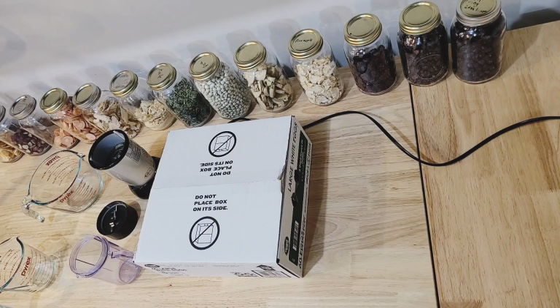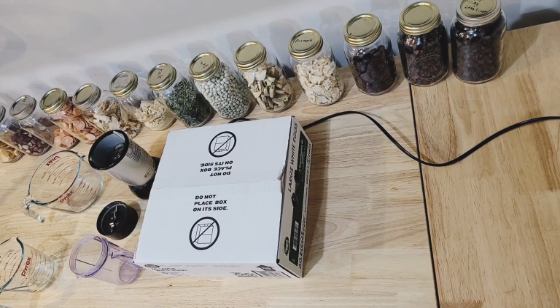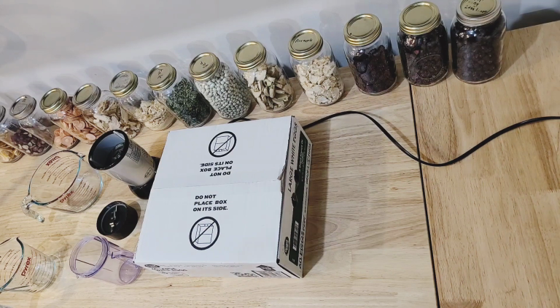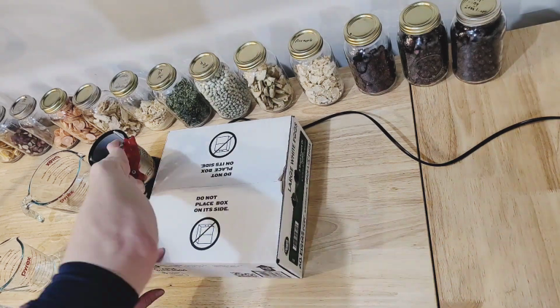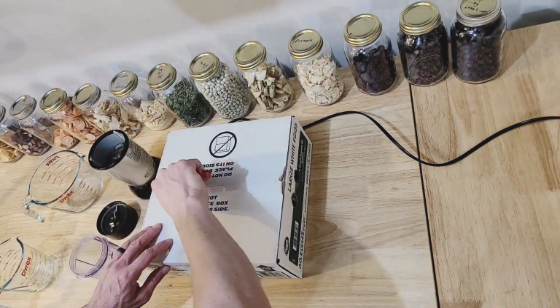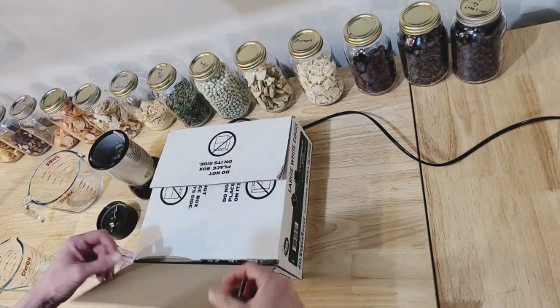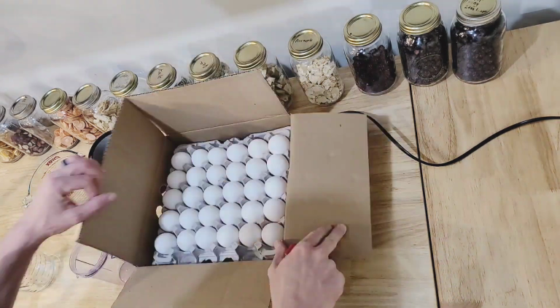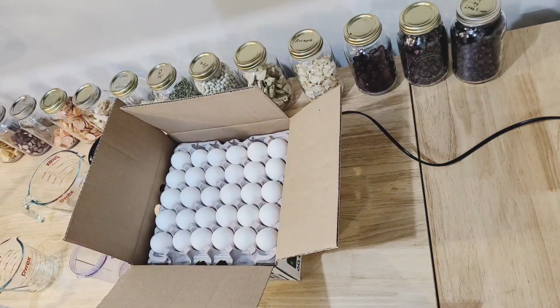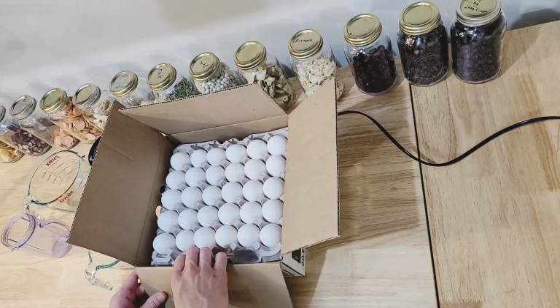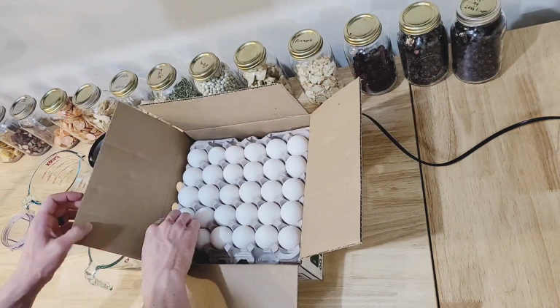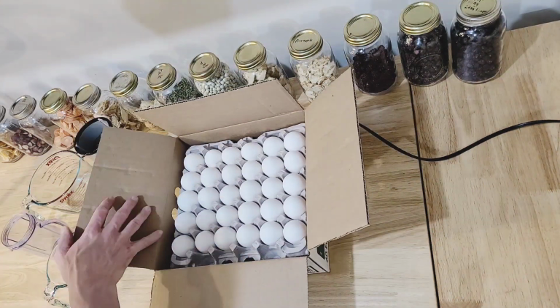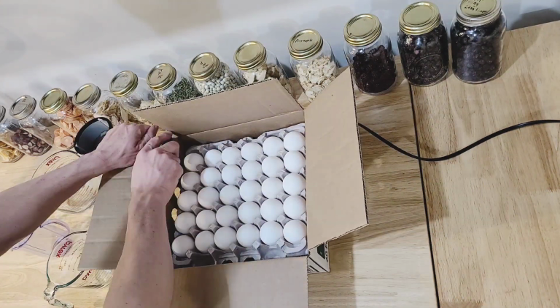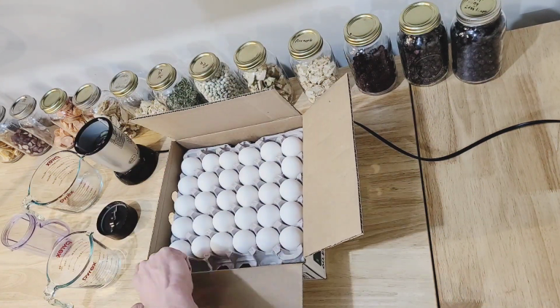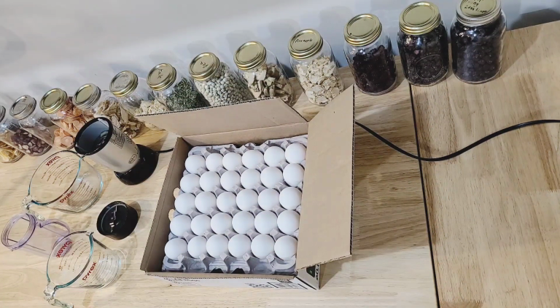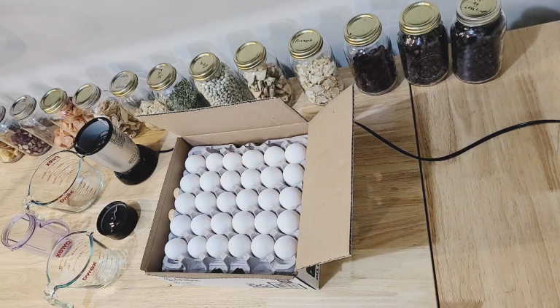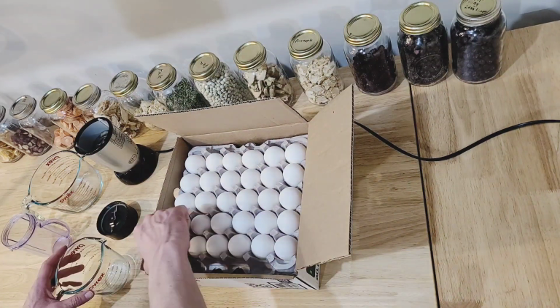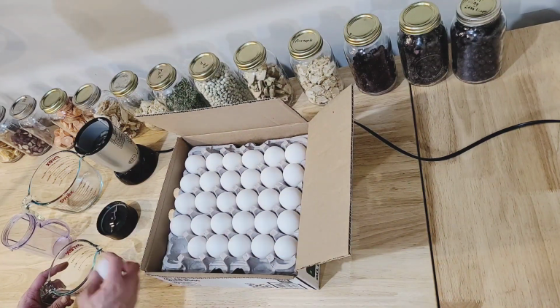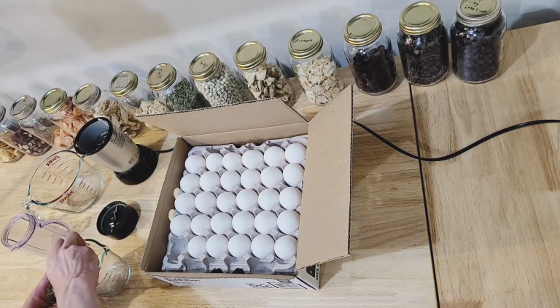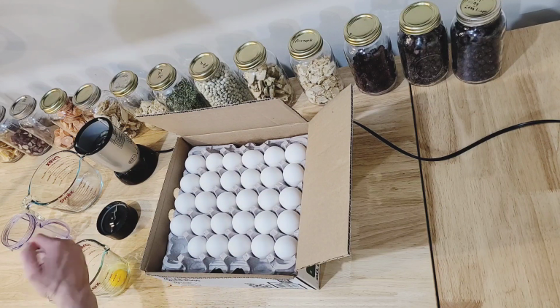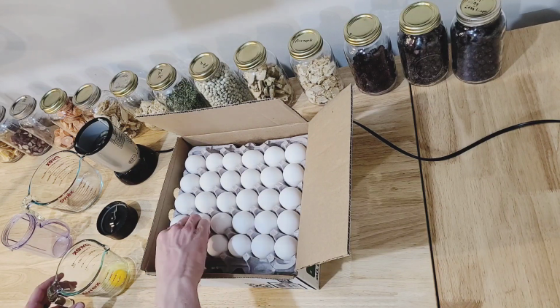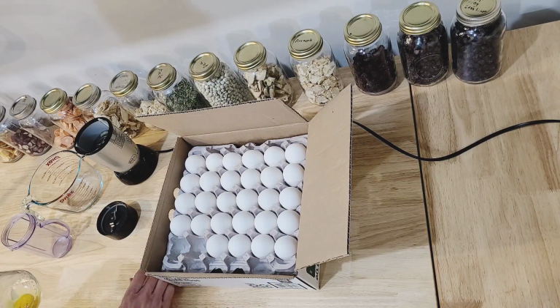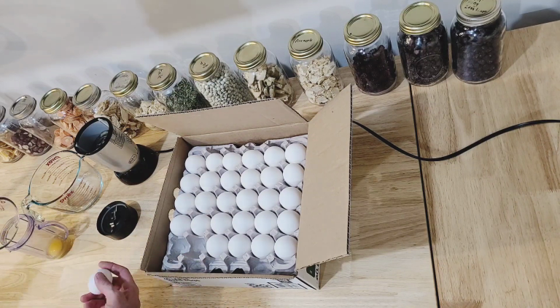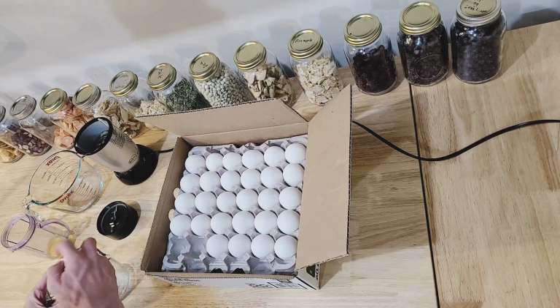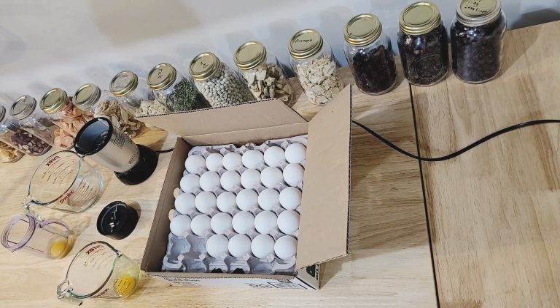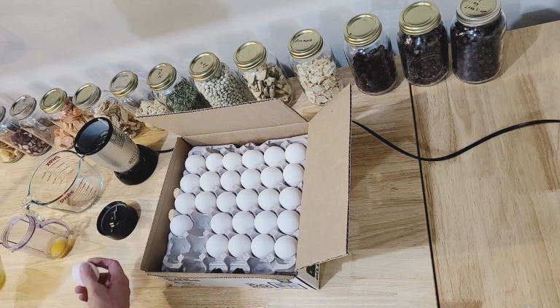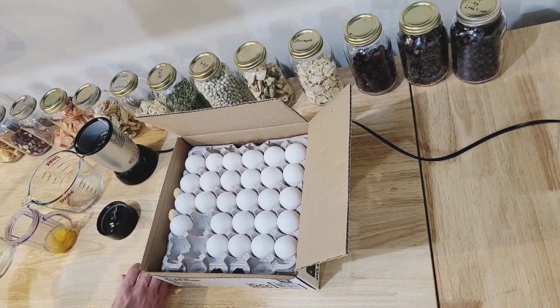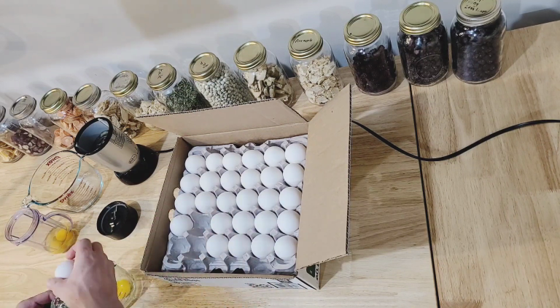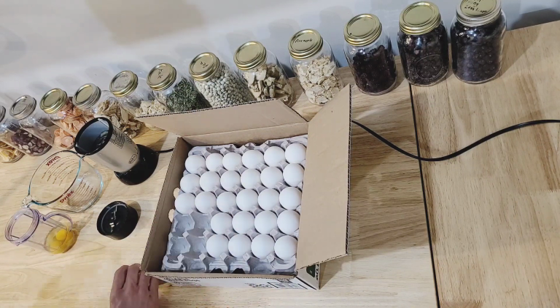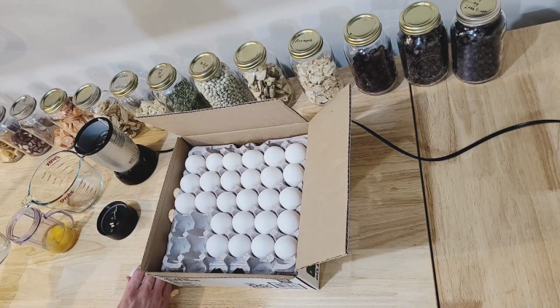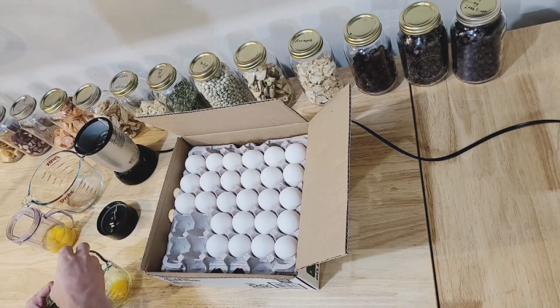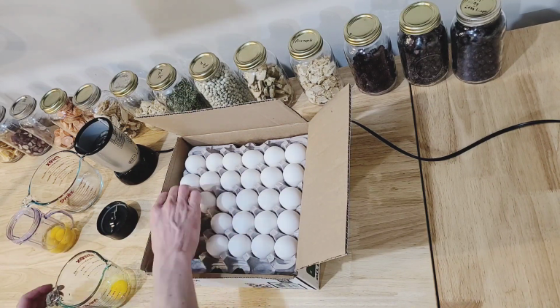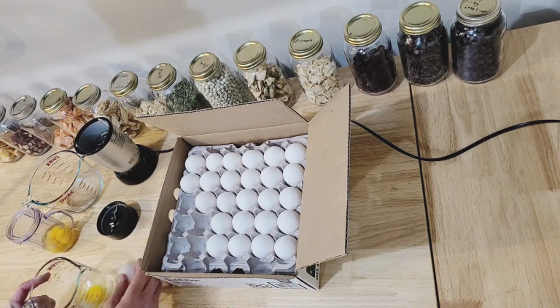This is just a quick video on how to freeze dry eggs. For those of us without chickens, I just get my eggs at Walmart, but if you do have chickens and you're getting more eggs than you can eat, this is a great way to preserve them.